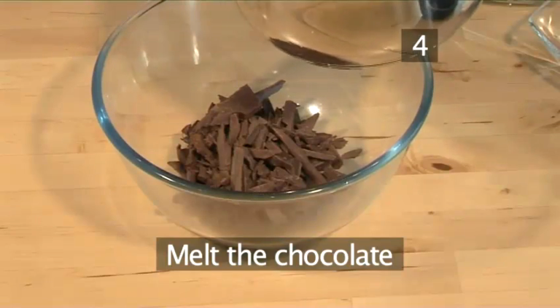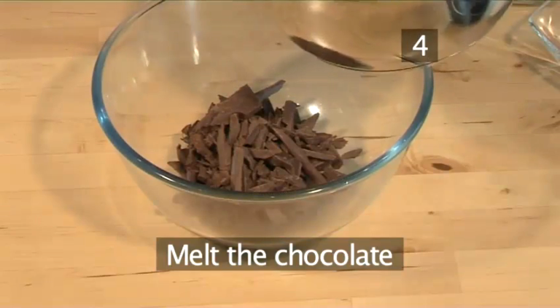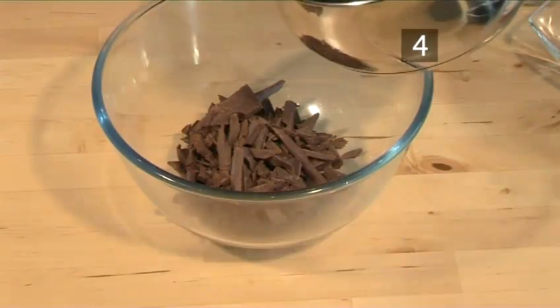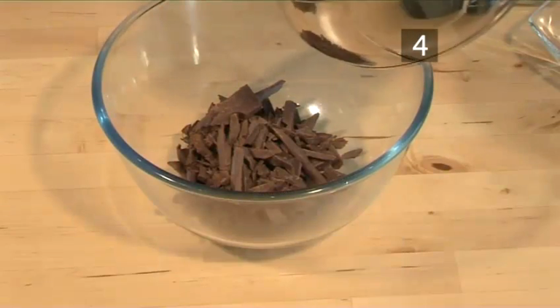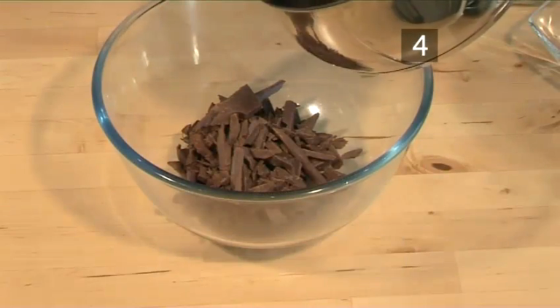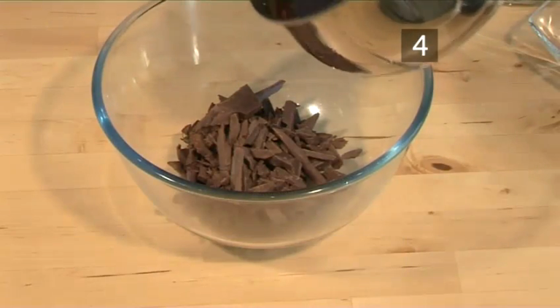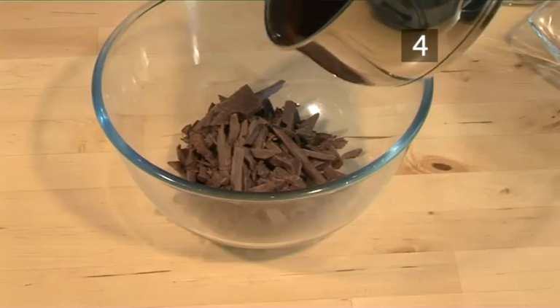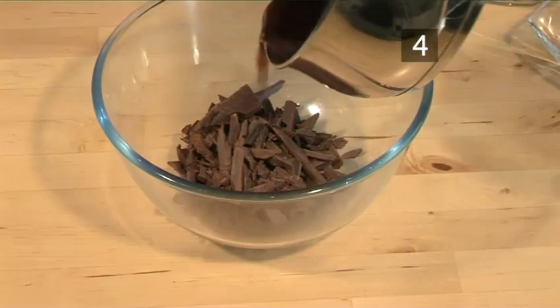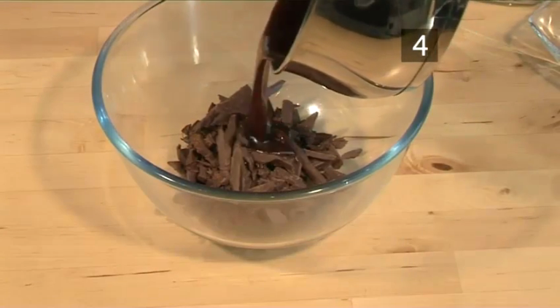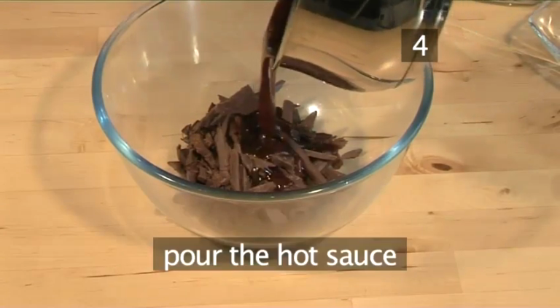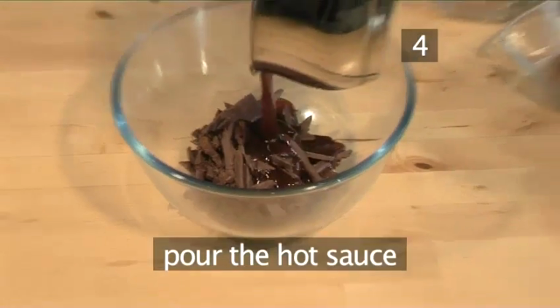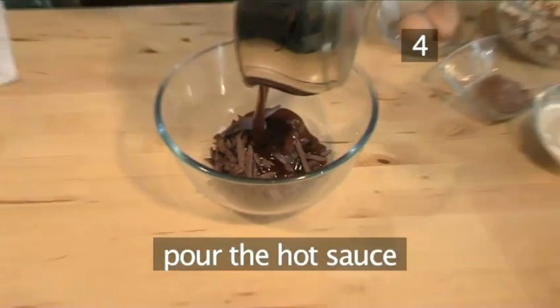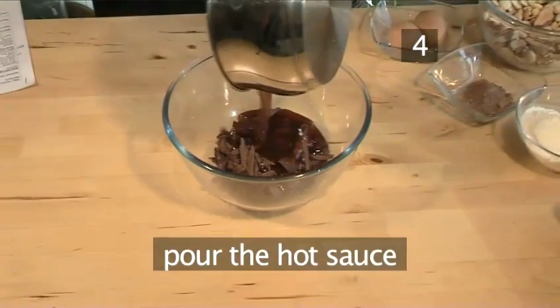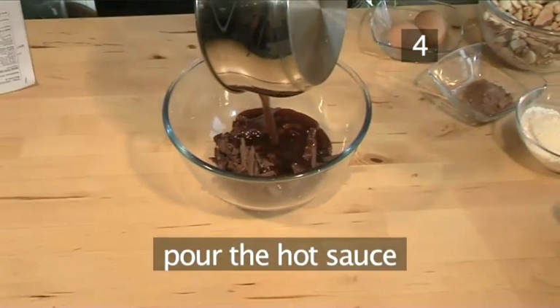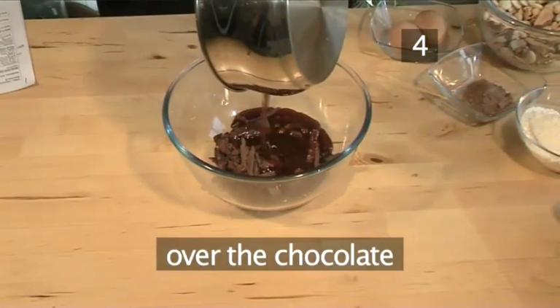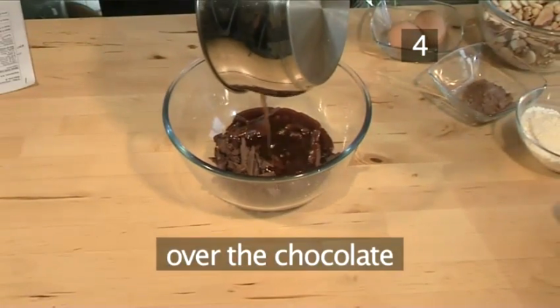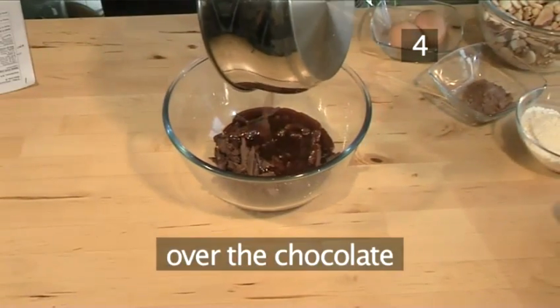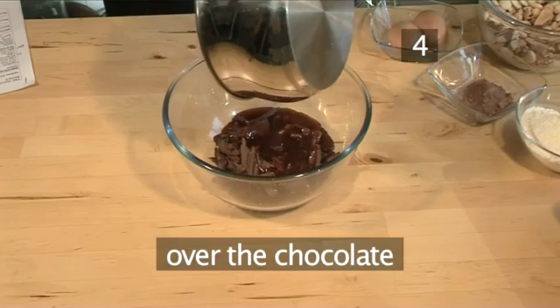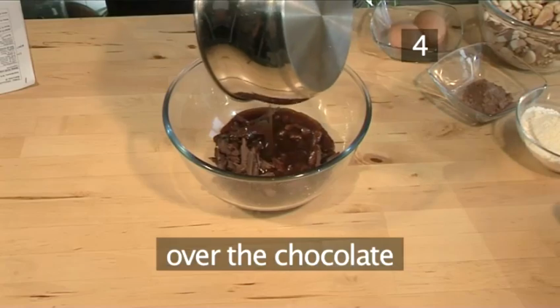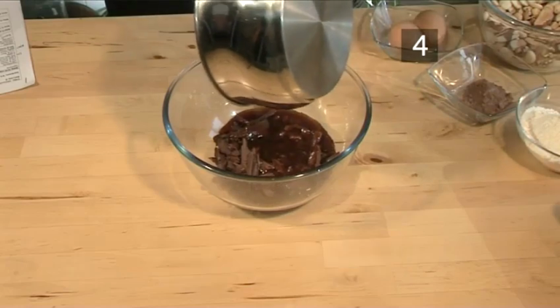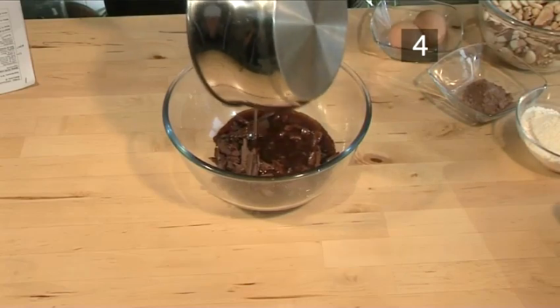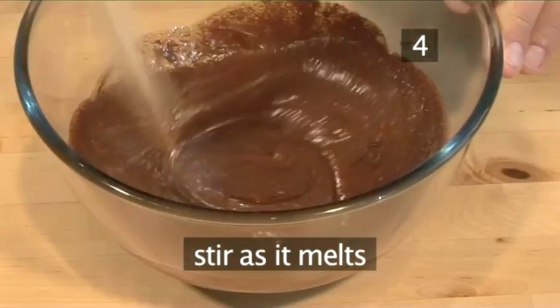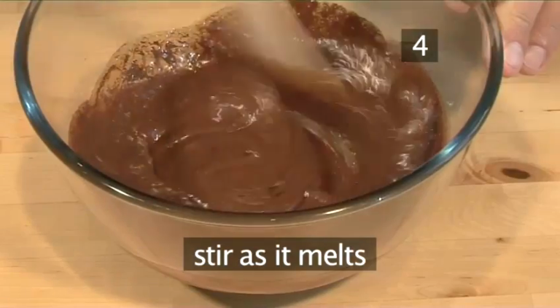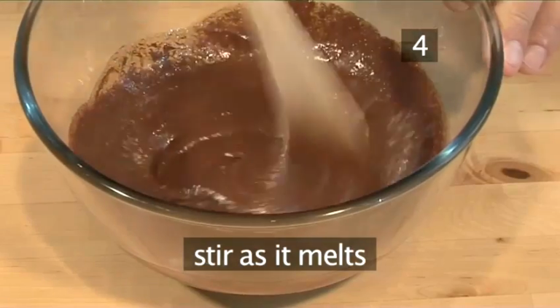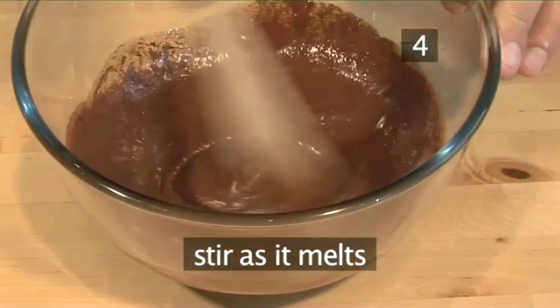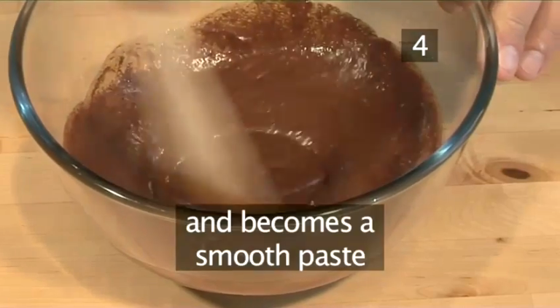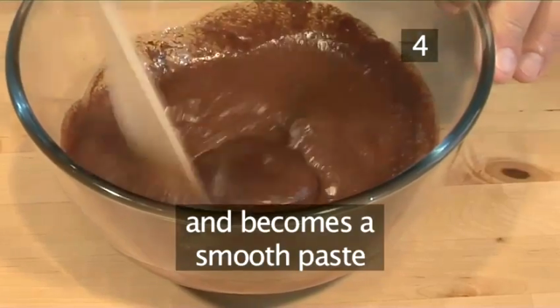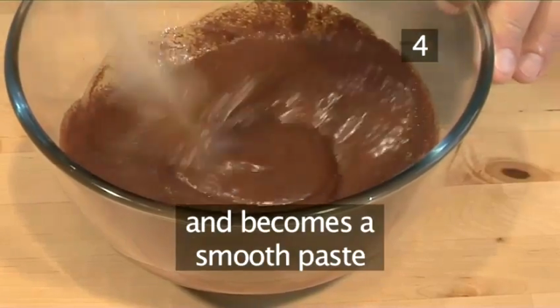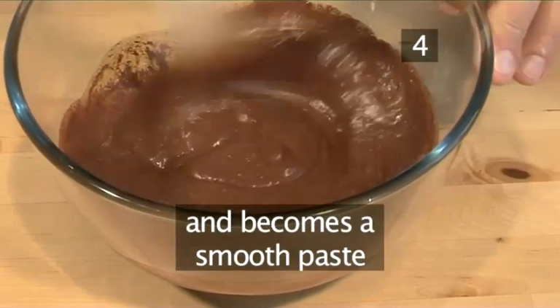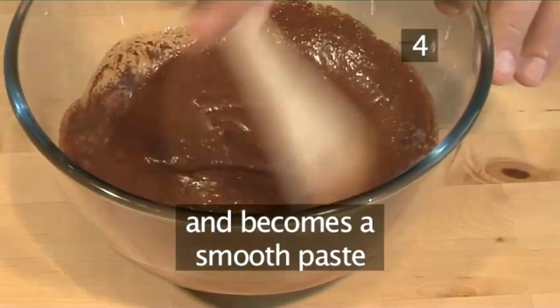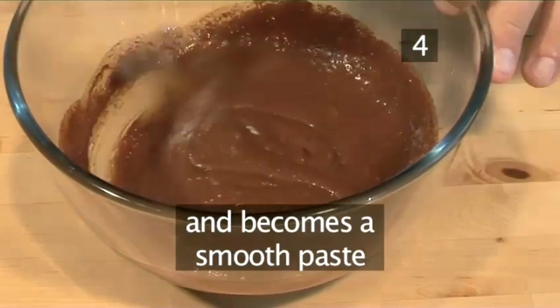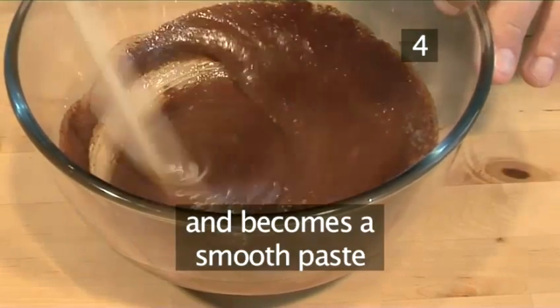Step 4: Melt the chocolate. Pour the hot sauce over the chocolate and stir as it melts and becomes a smooth paste.